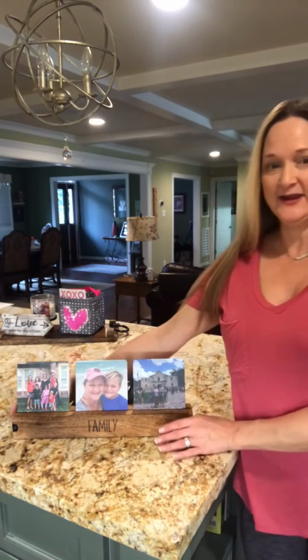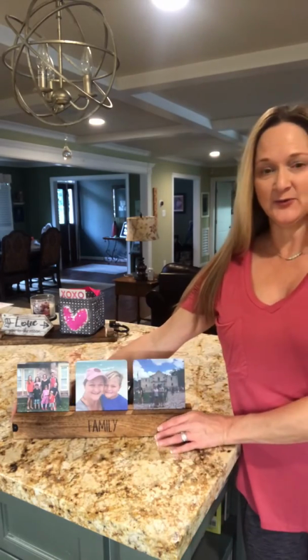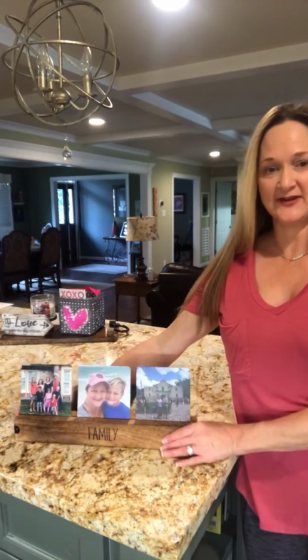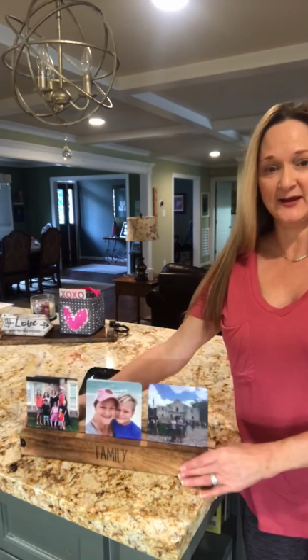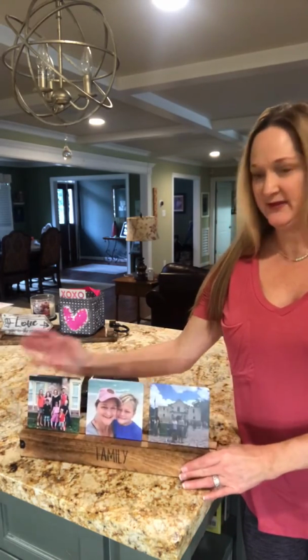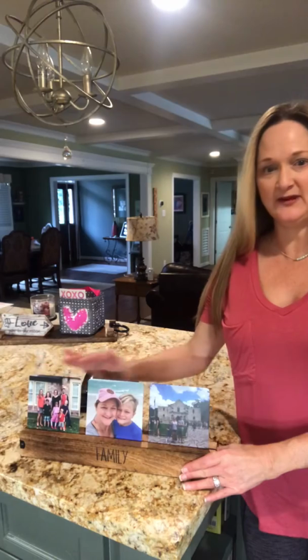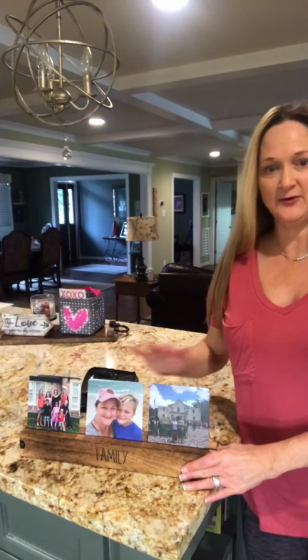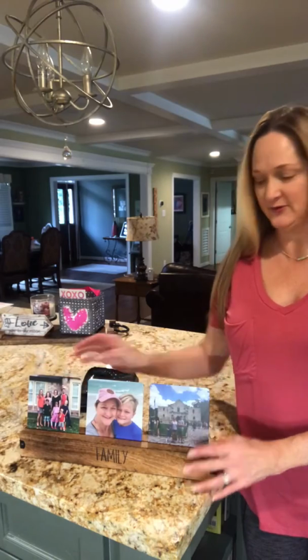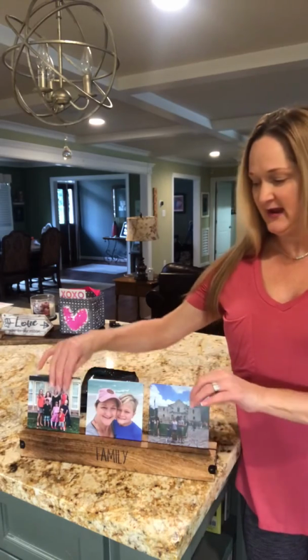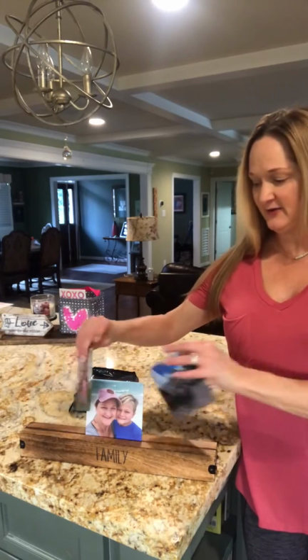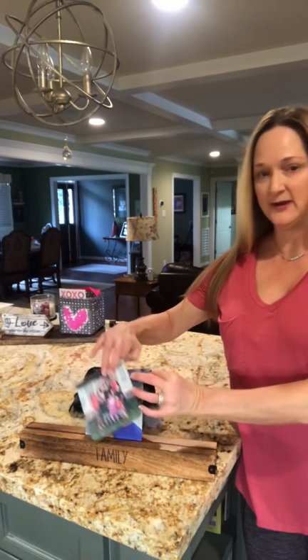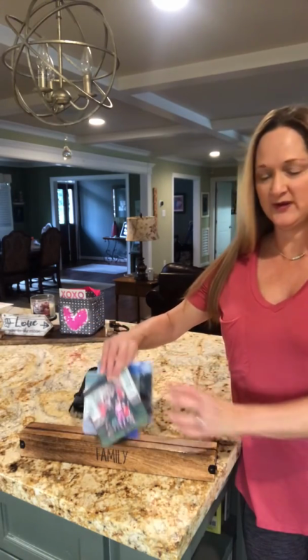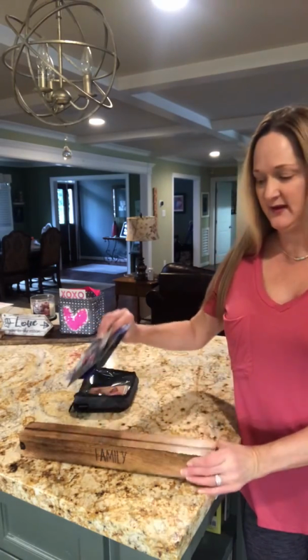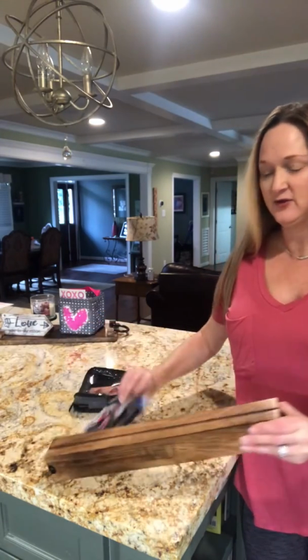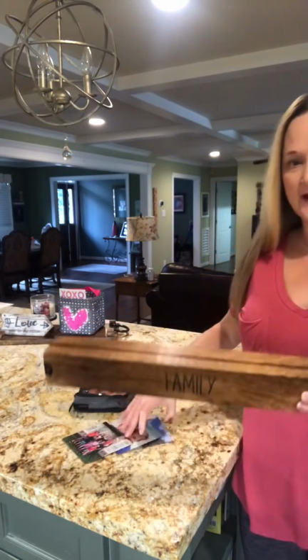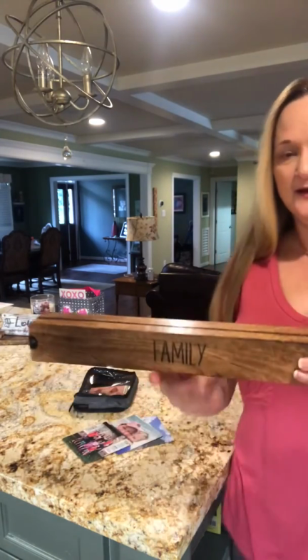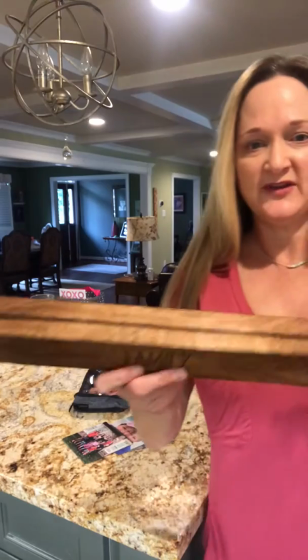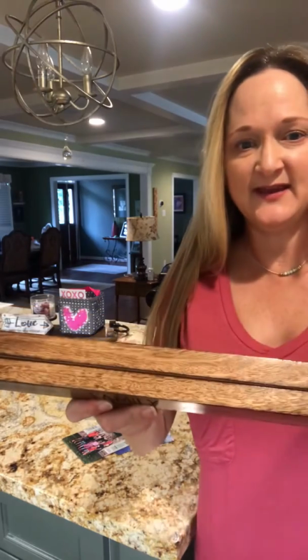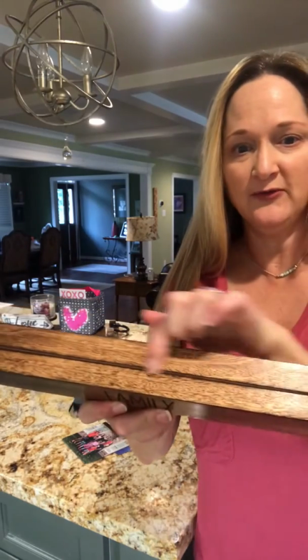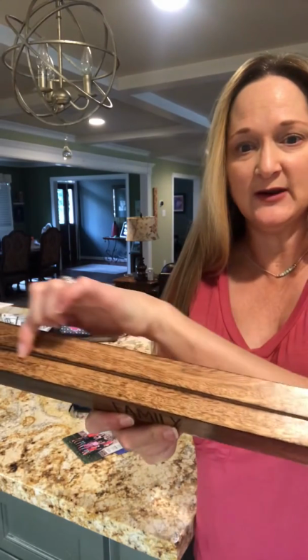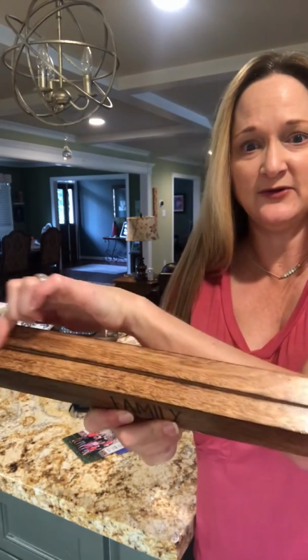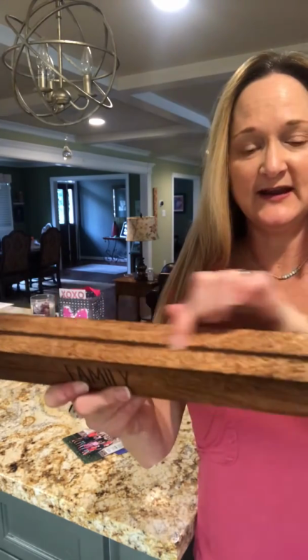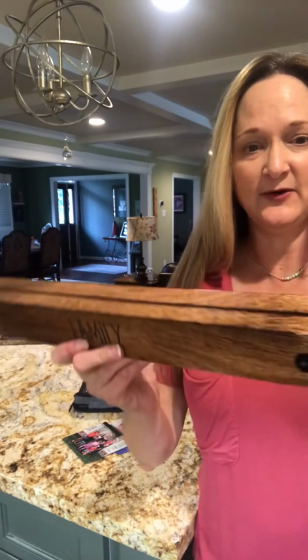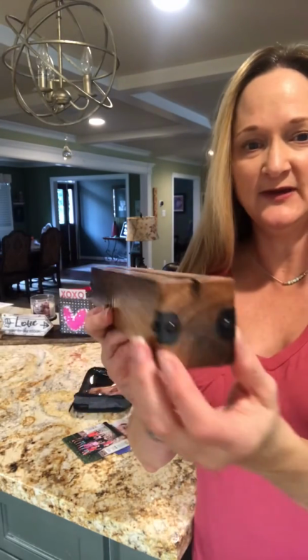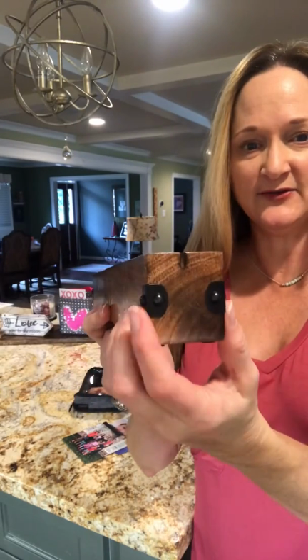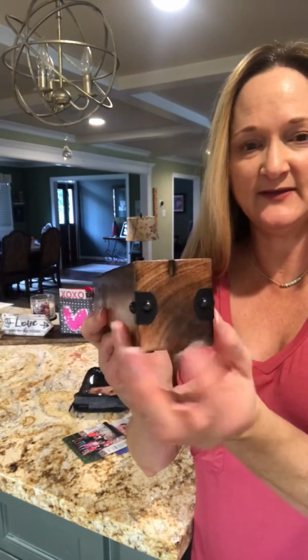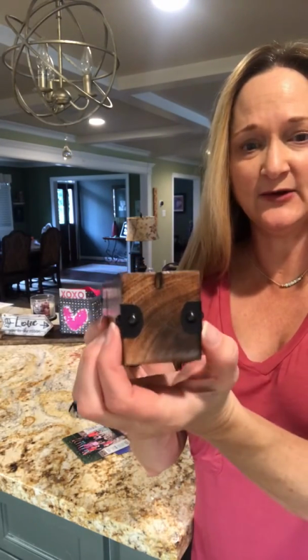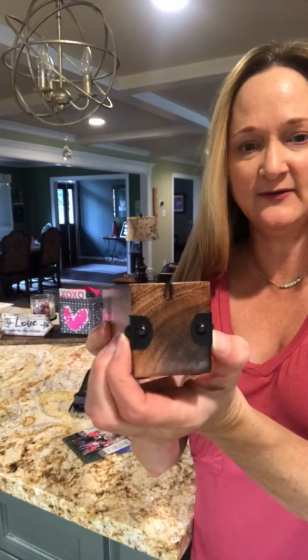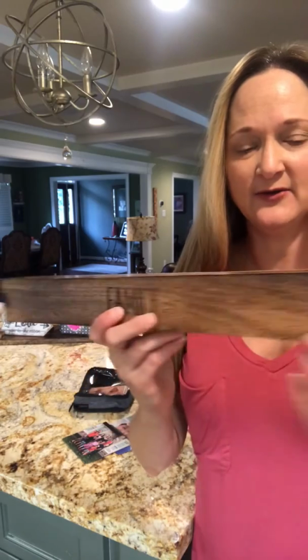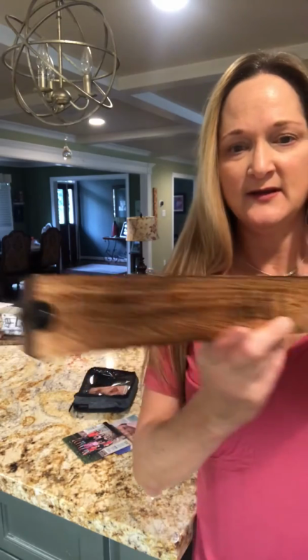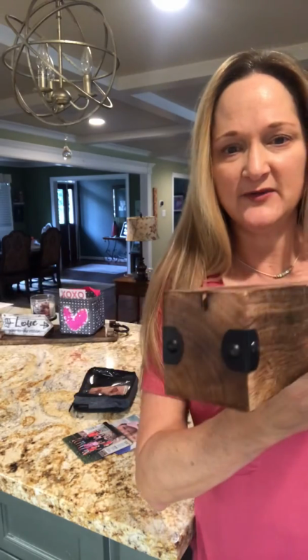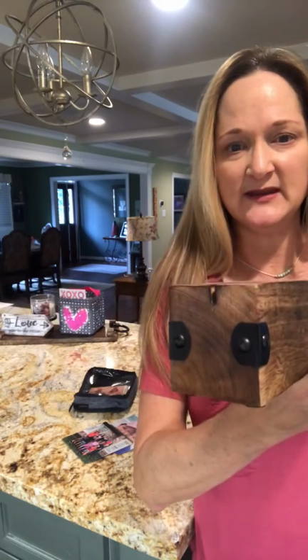Here is what it looks like. It comes with these three photo inserts, and it also comes with the tray, which has a groove right here for you to slide in the photos. It also has these decorative iron knobs on the end.